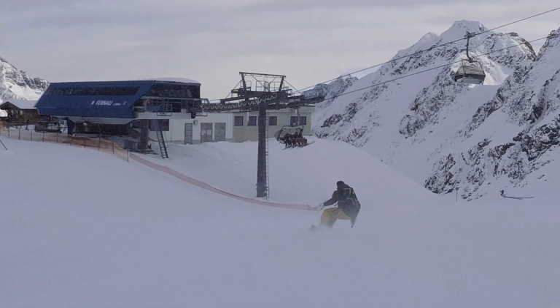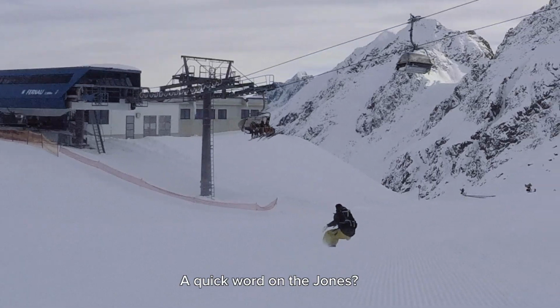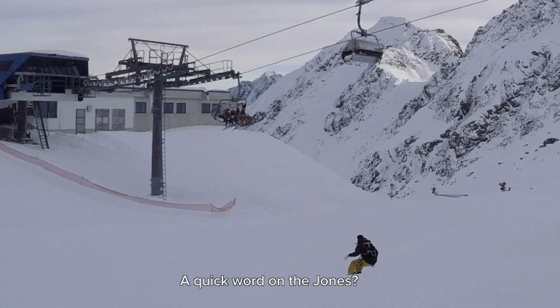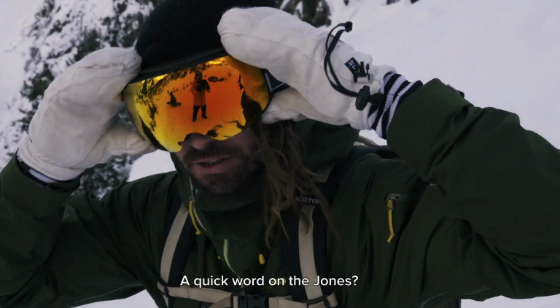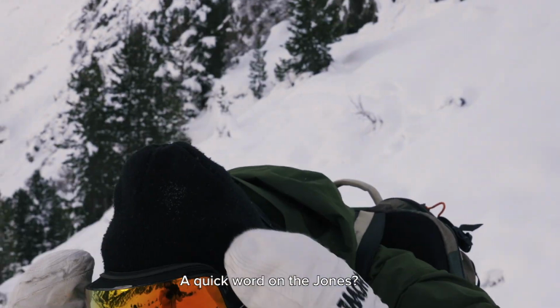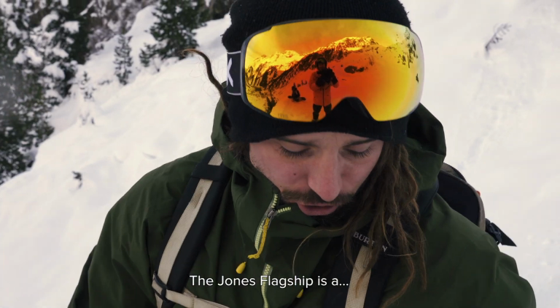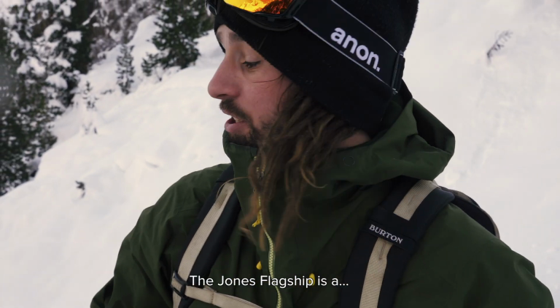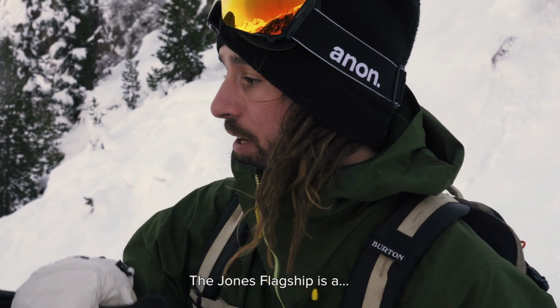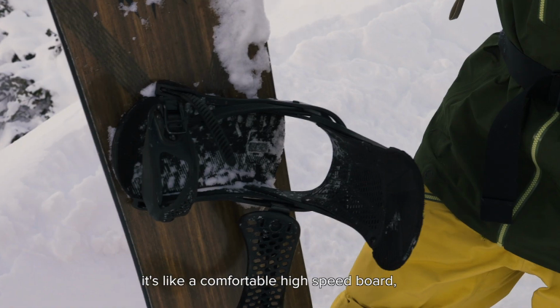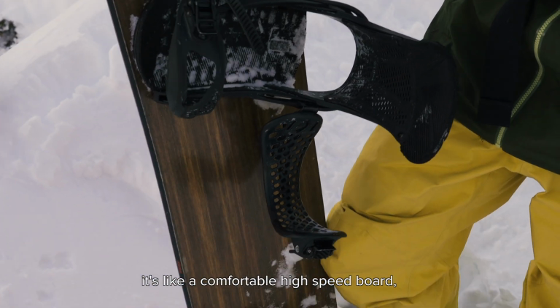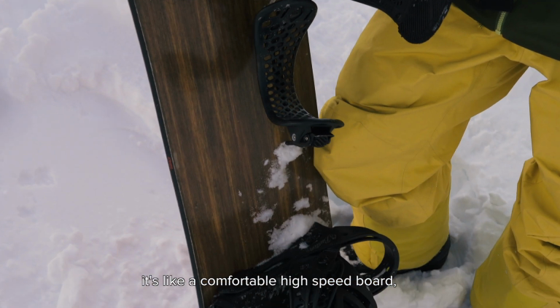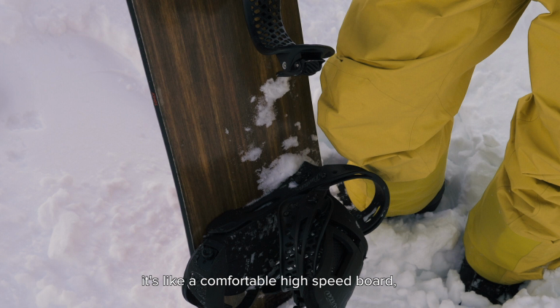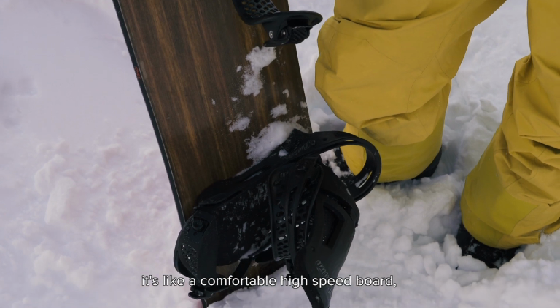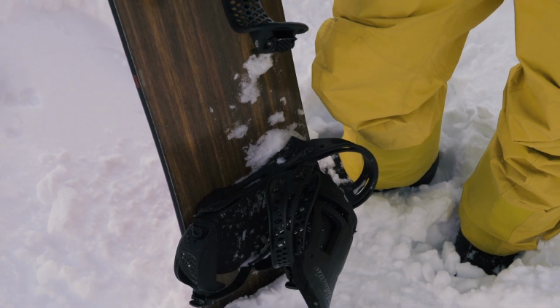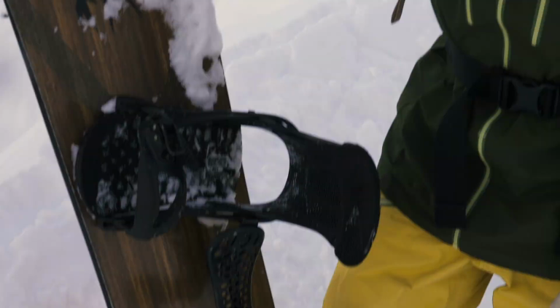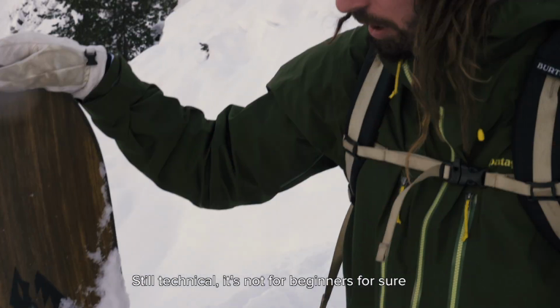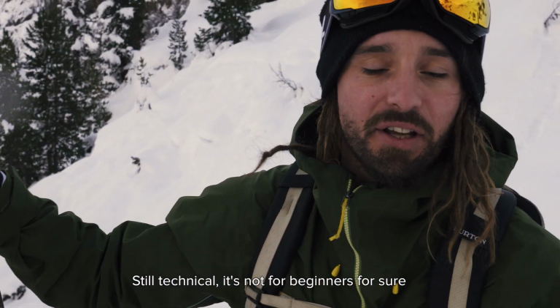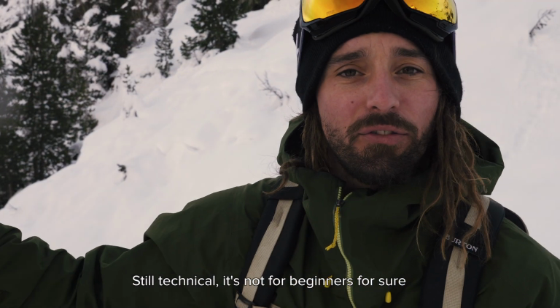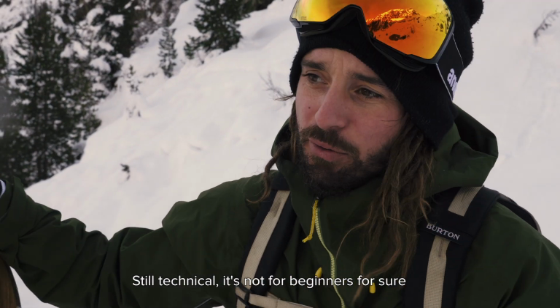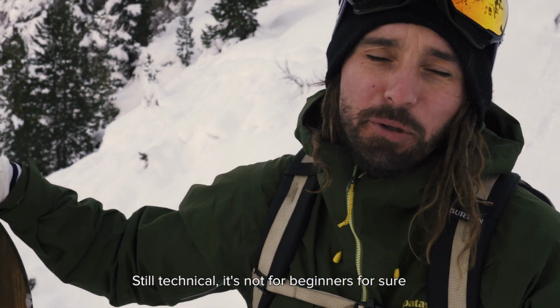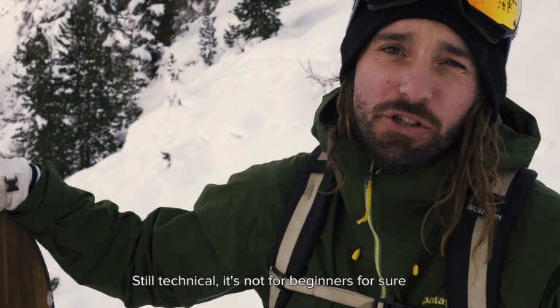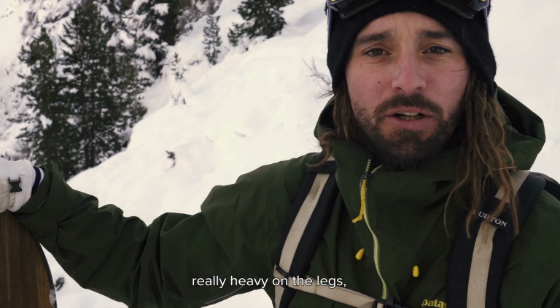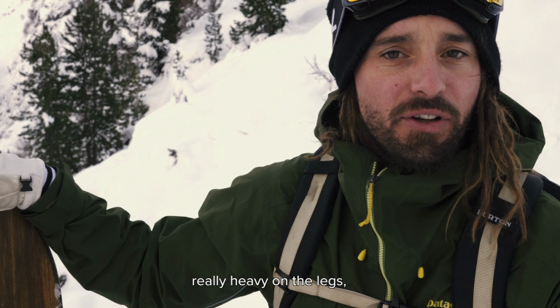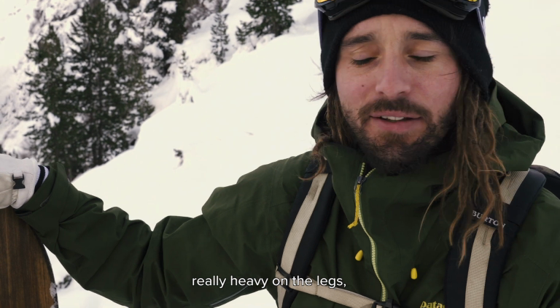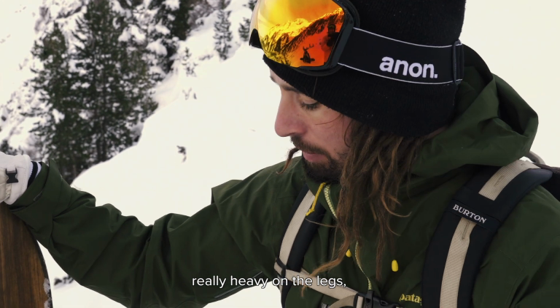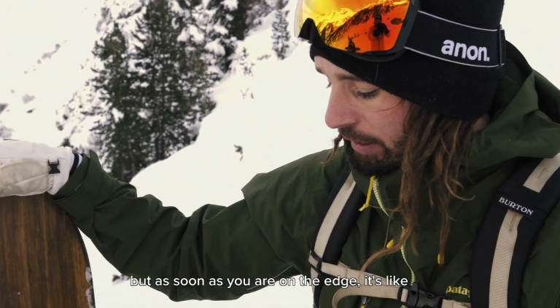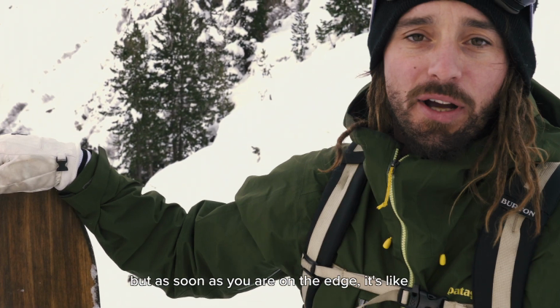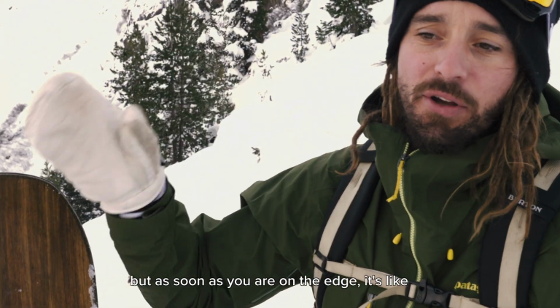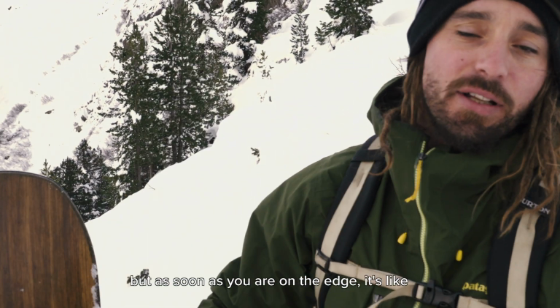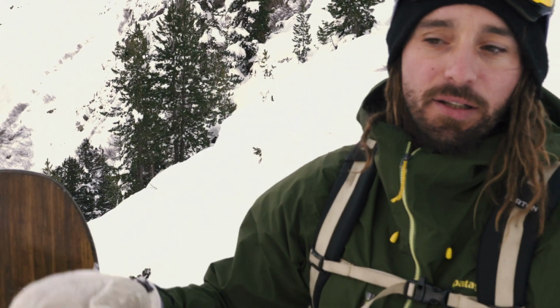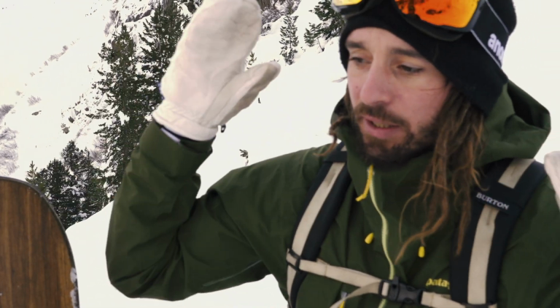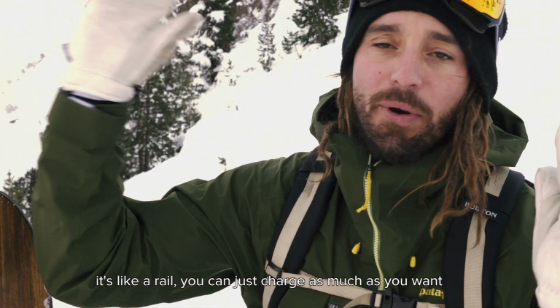Quick word on the Jones? Sure. The Jones Flagship is like a comfortable high-speed board. Still technical, not for beginners for sure. Really heavy on the legs, but as soon as you are on your edge, it's like a rail.